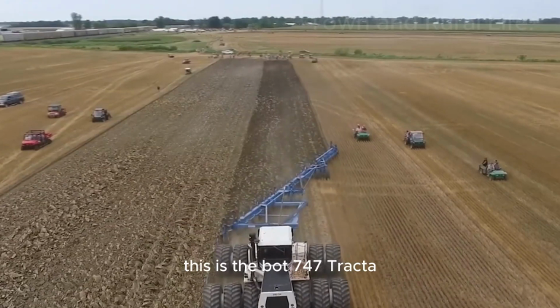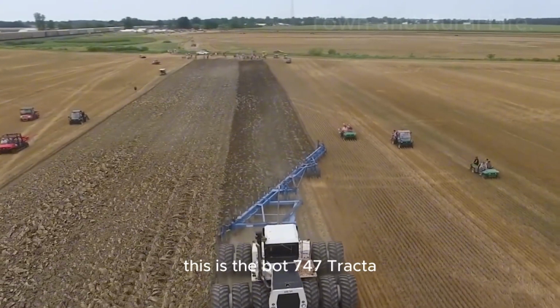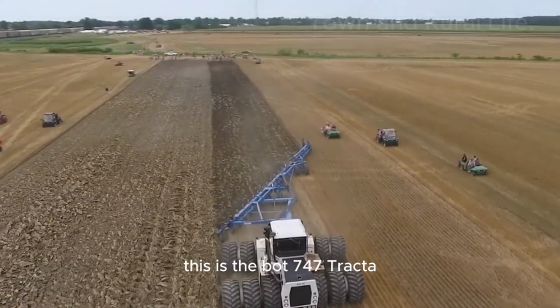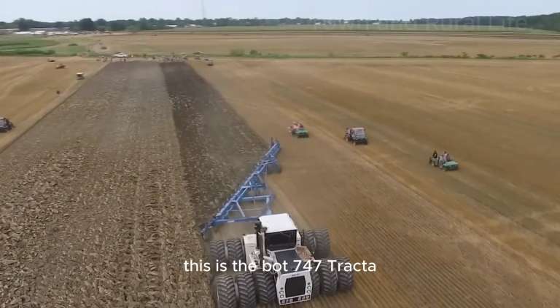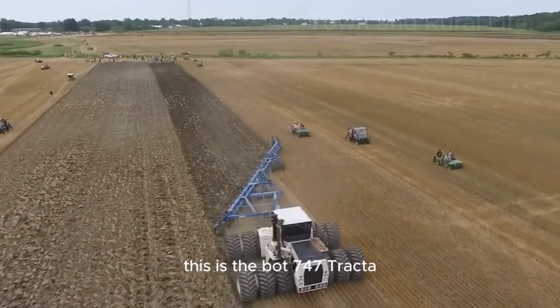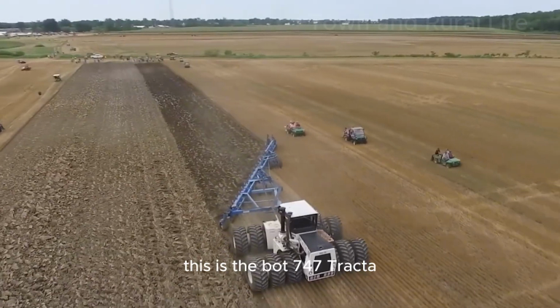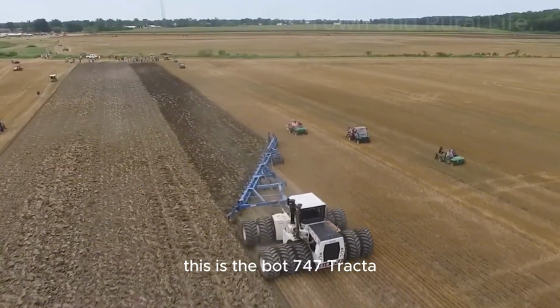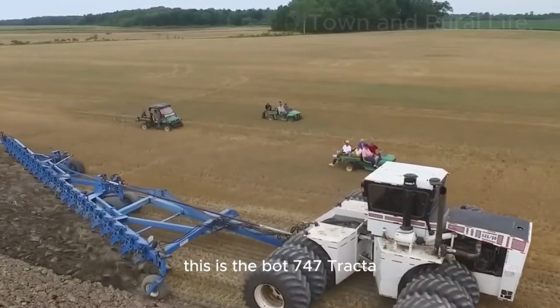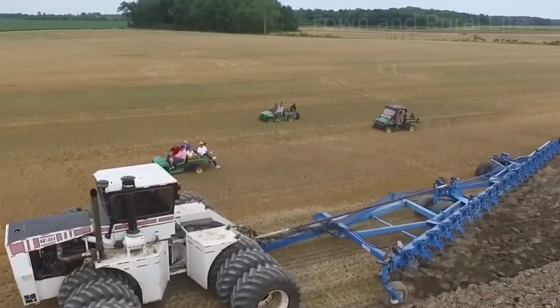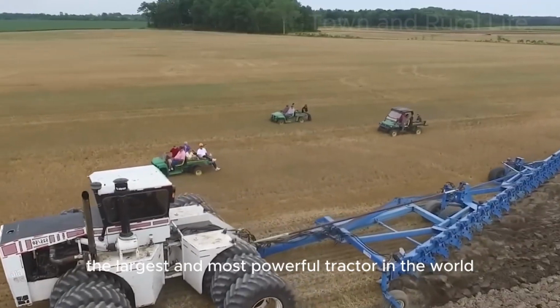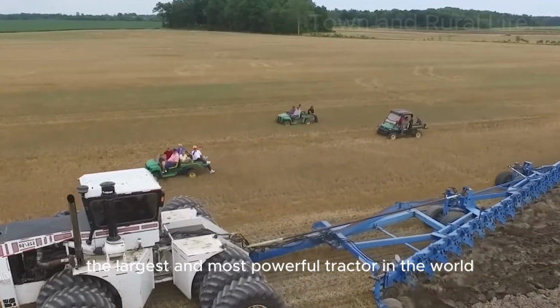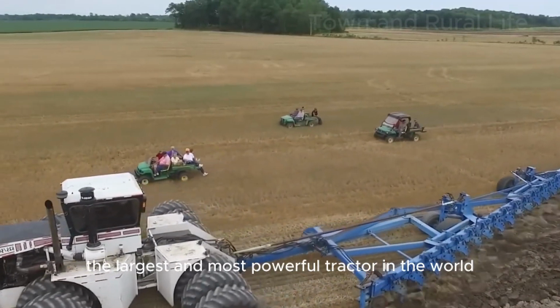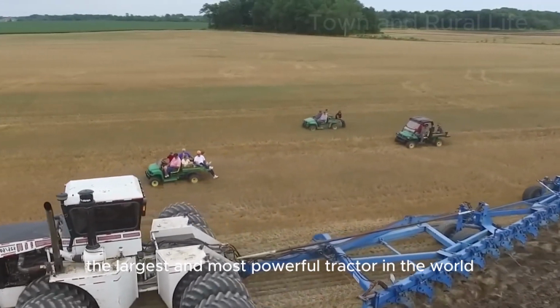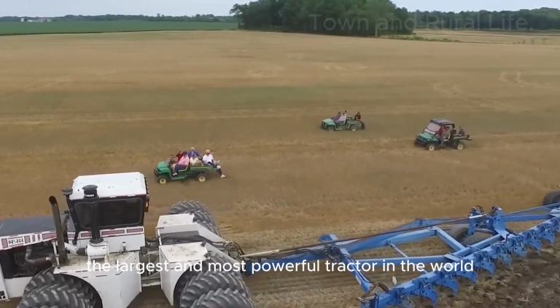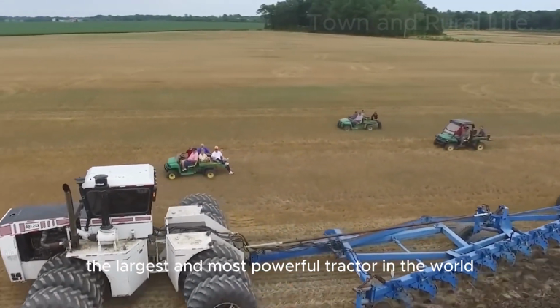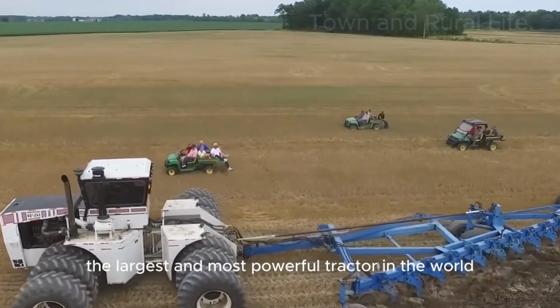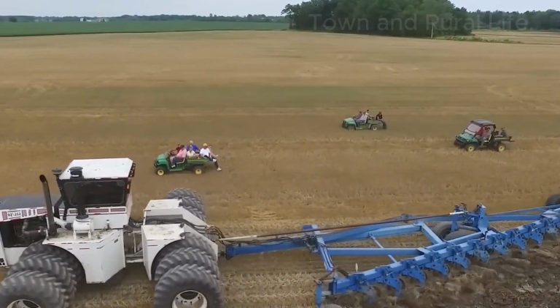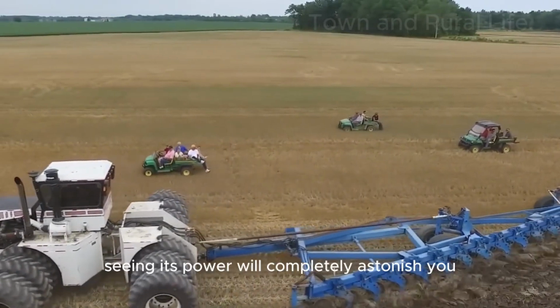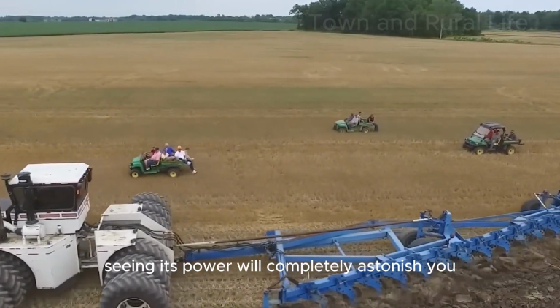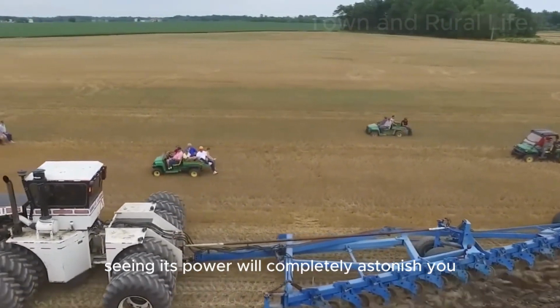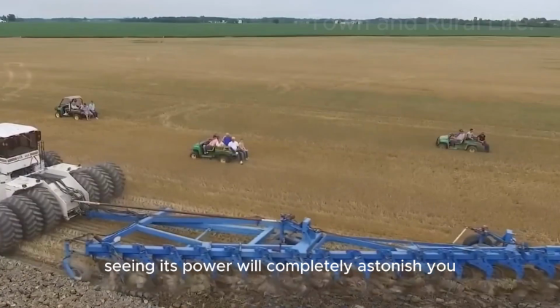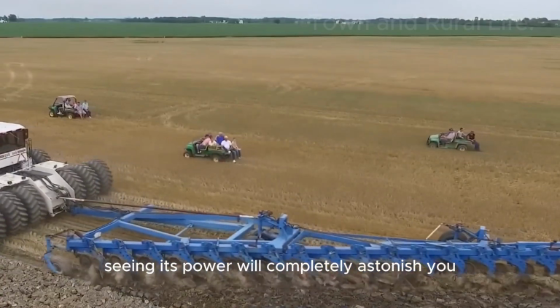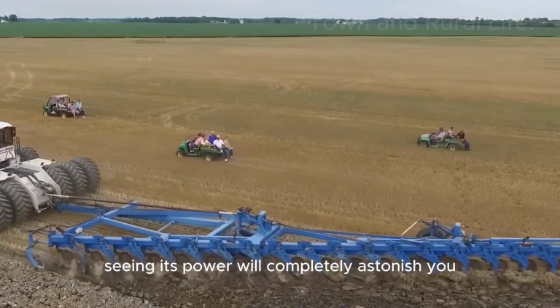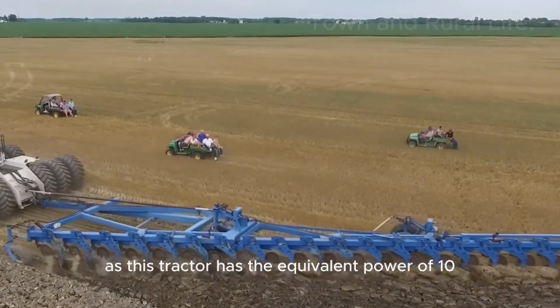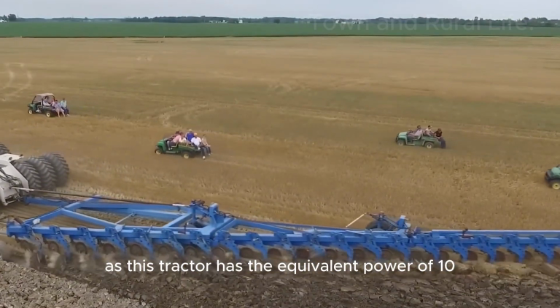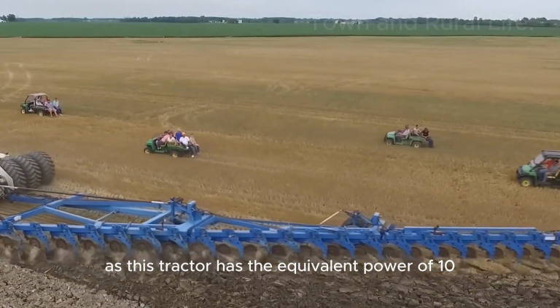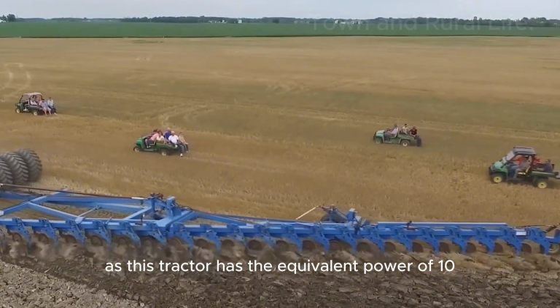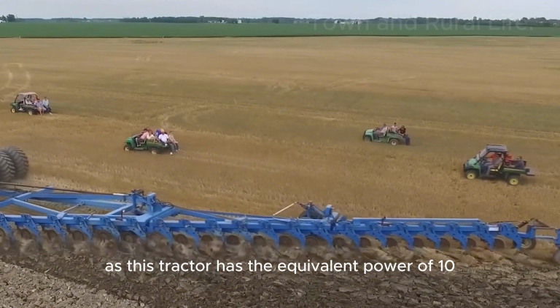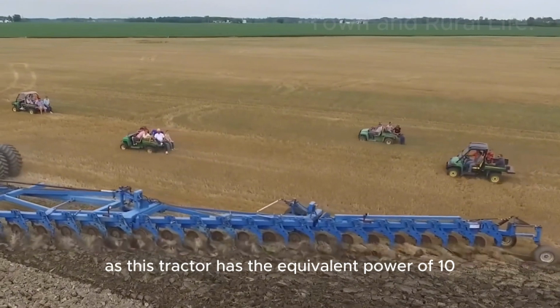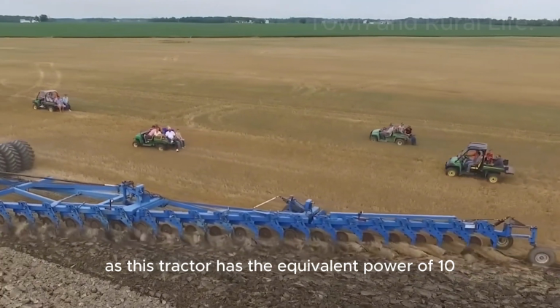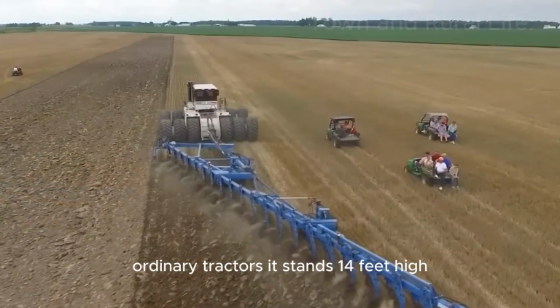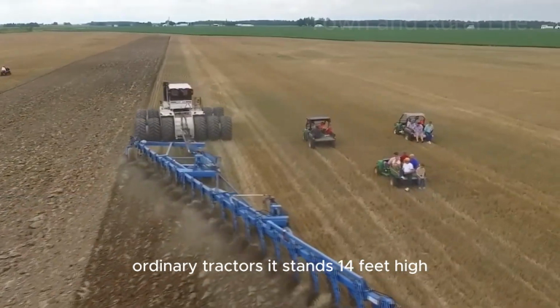This is the BART 747 Tractor, the largest and most powerful tractor in the world. Seeing its power will completely astonish you, as this tractor has the equivalent power of 10 ordinary tractors.